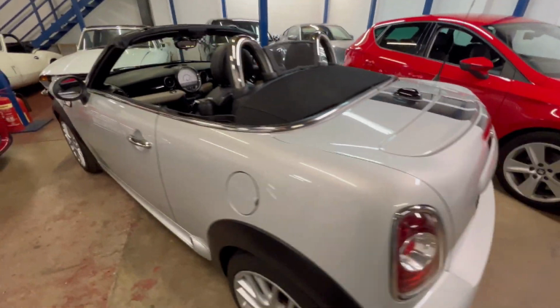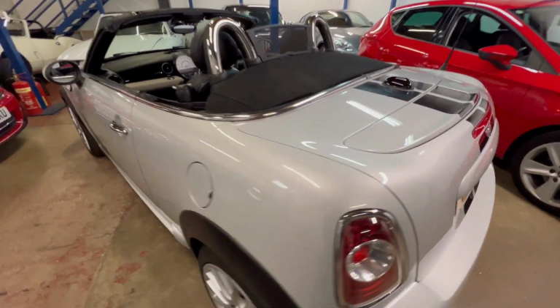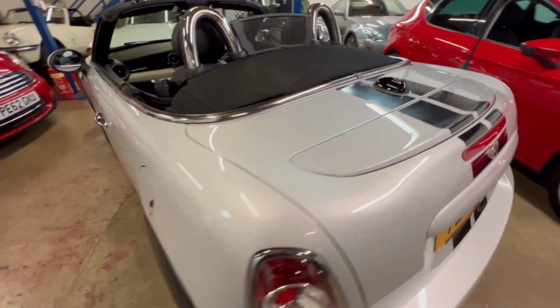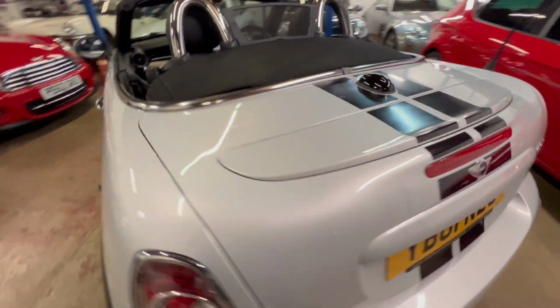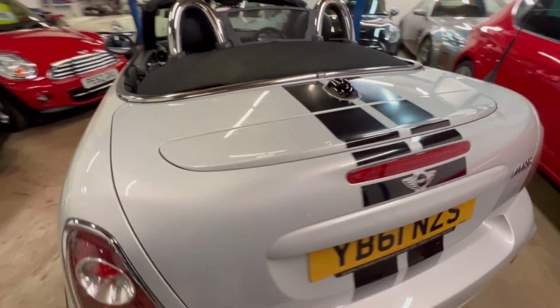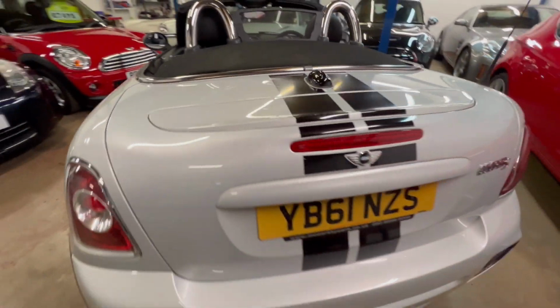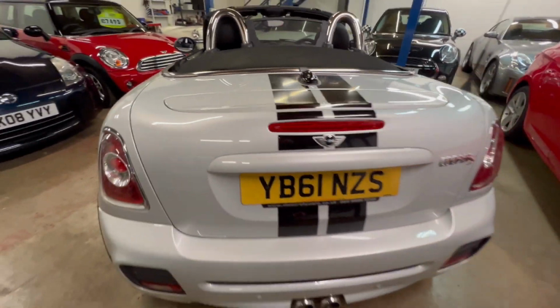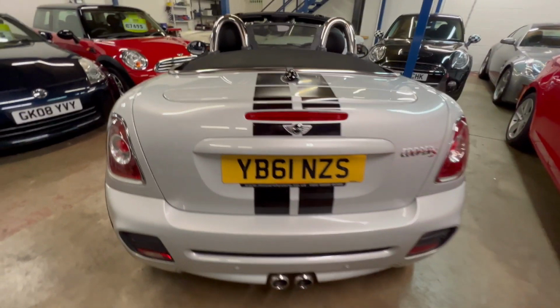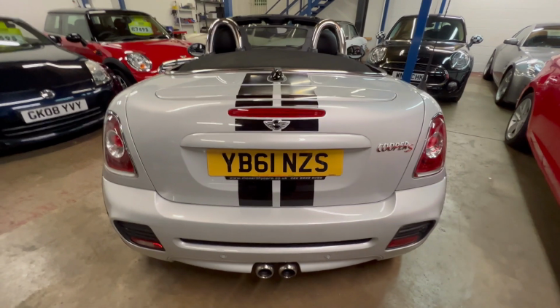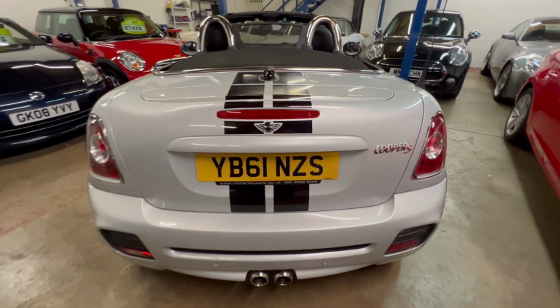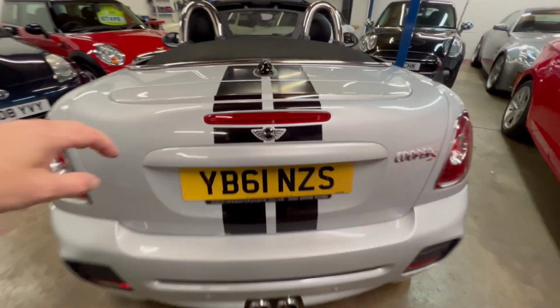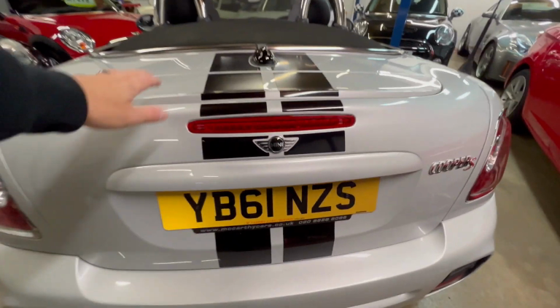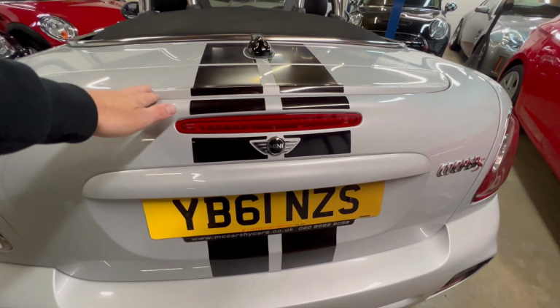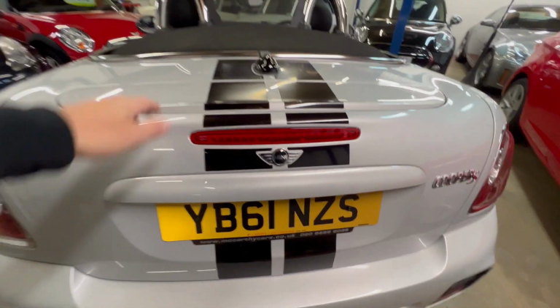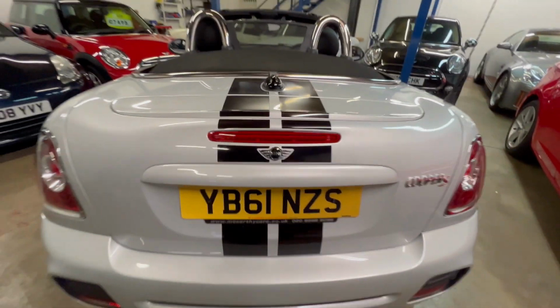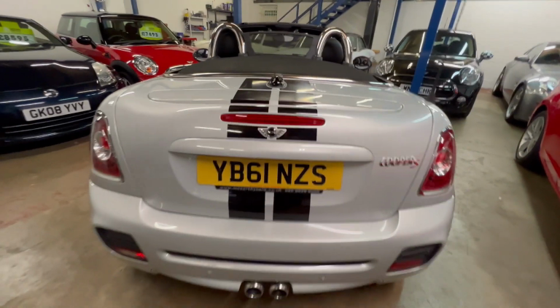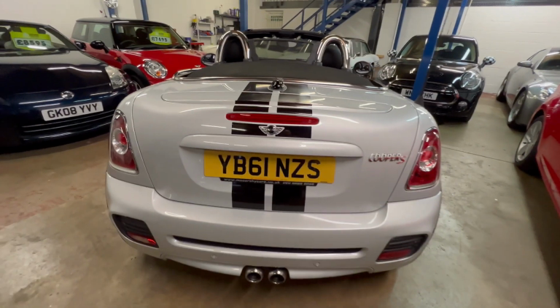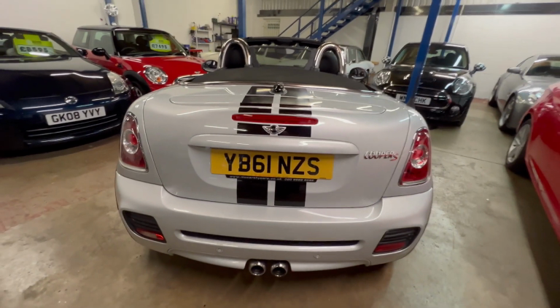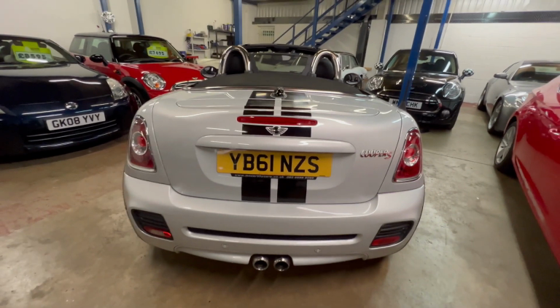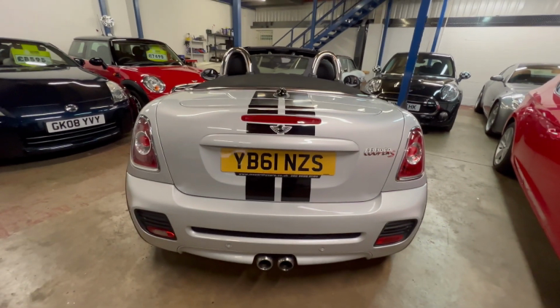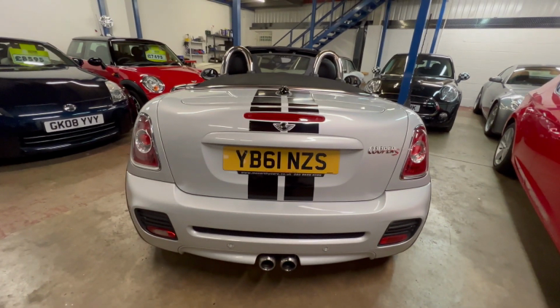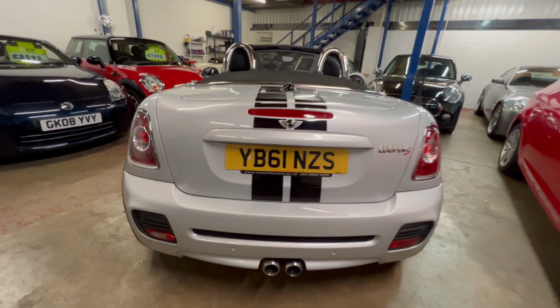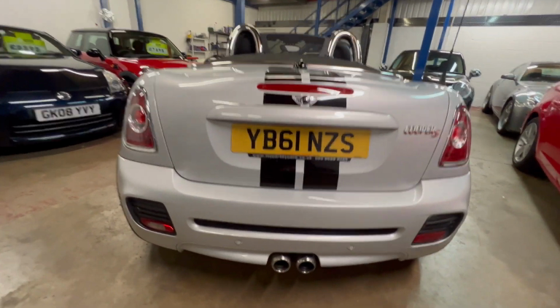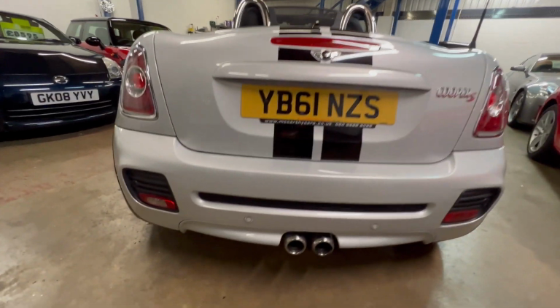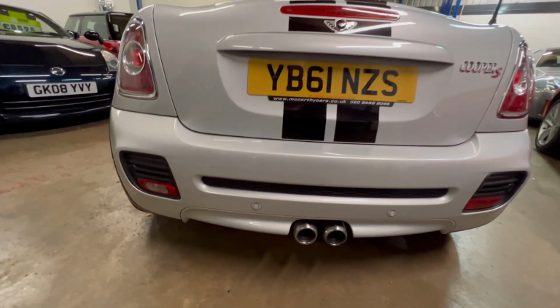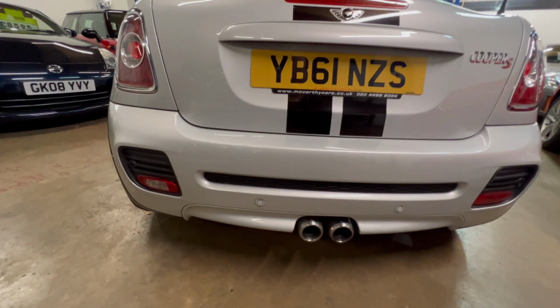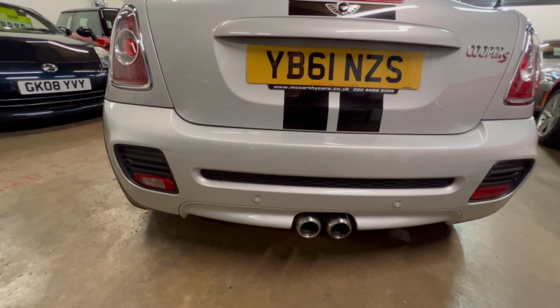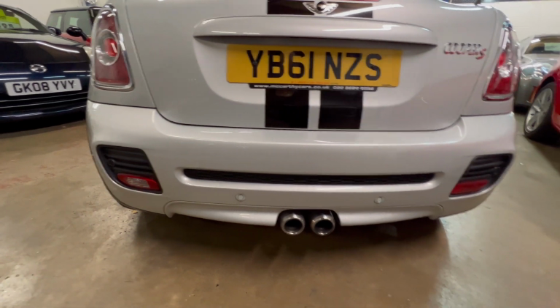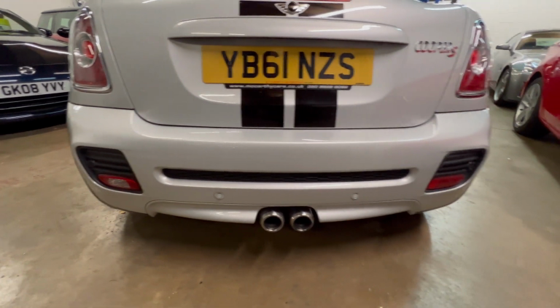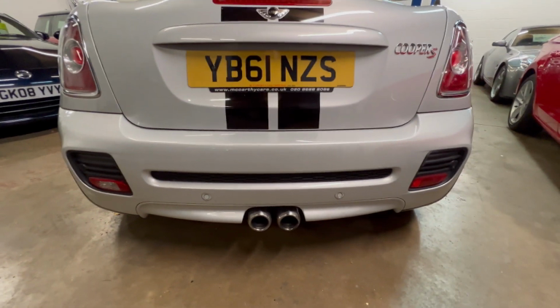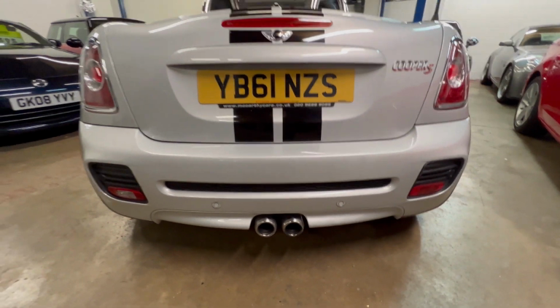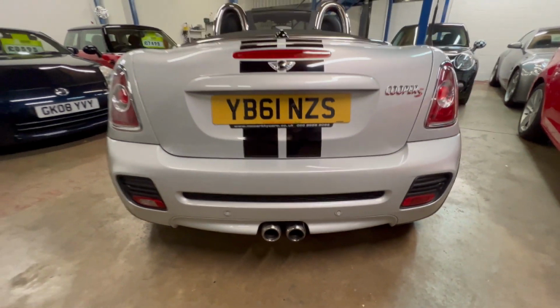Just taking you around the back. It's got an active rear spoiler — this can be overridden to always be up if you wish. And the rear parking sensors are mounted in the bottom of the bumper there.